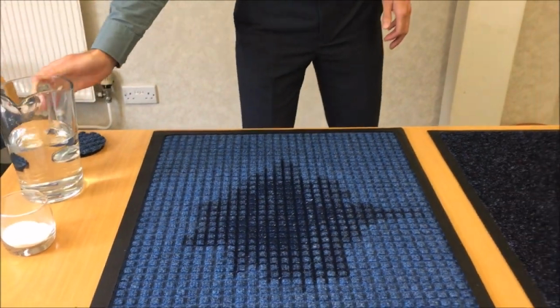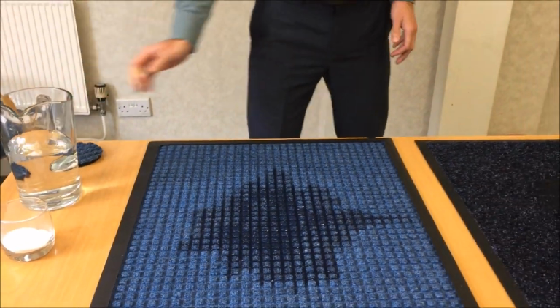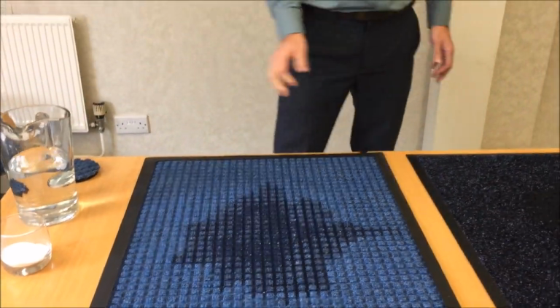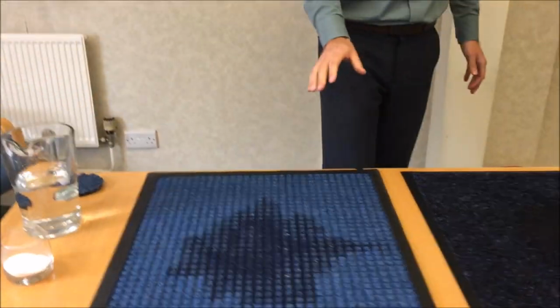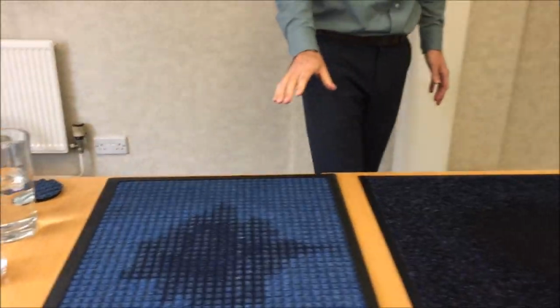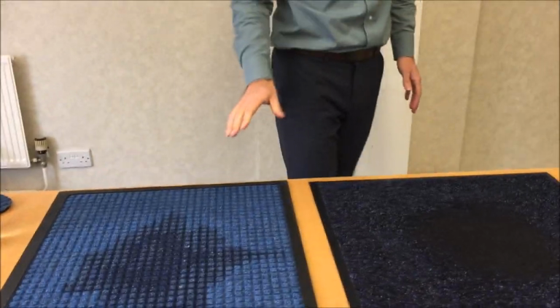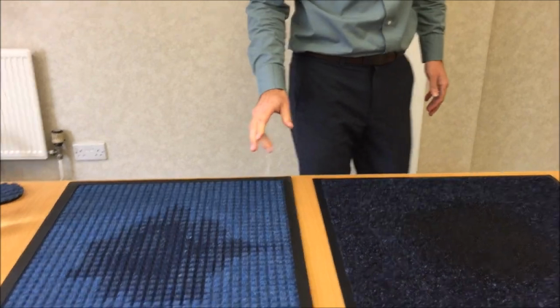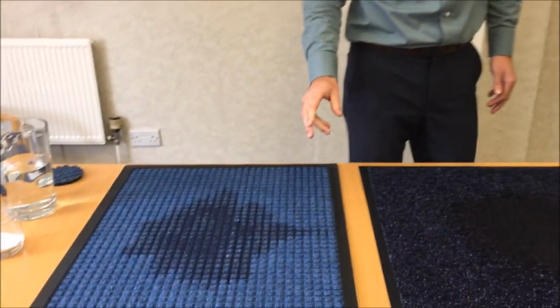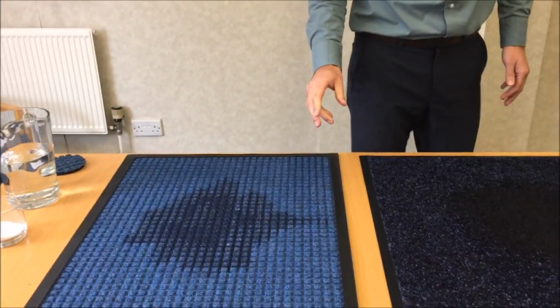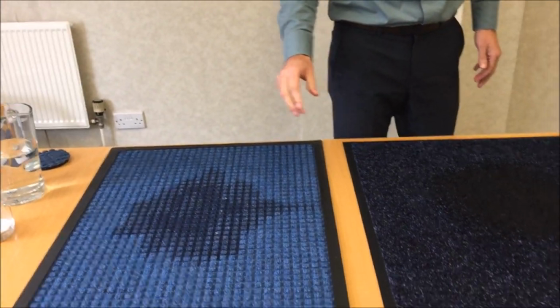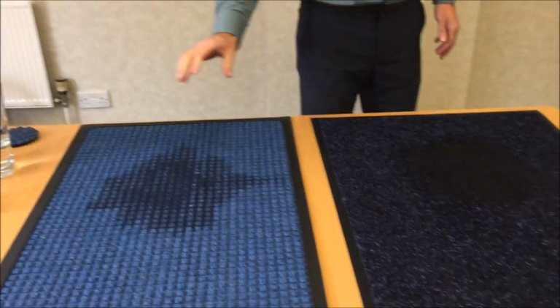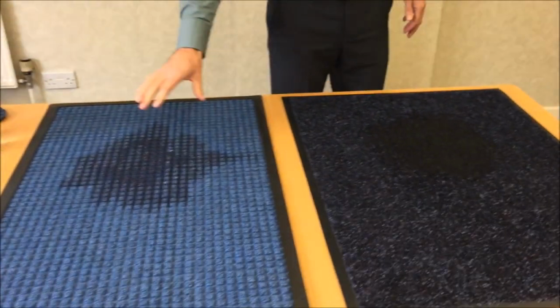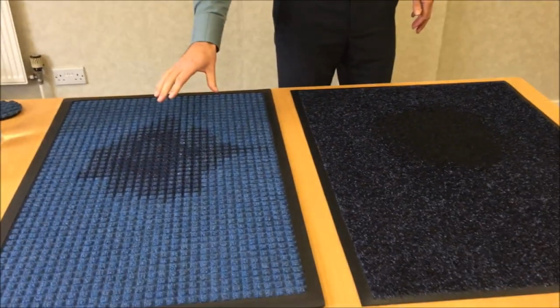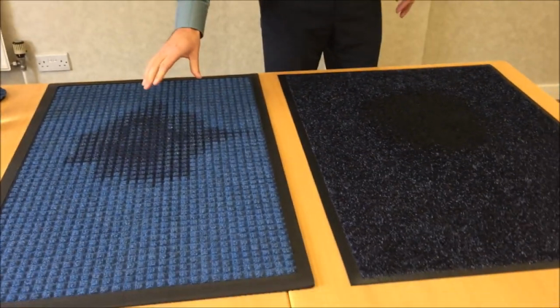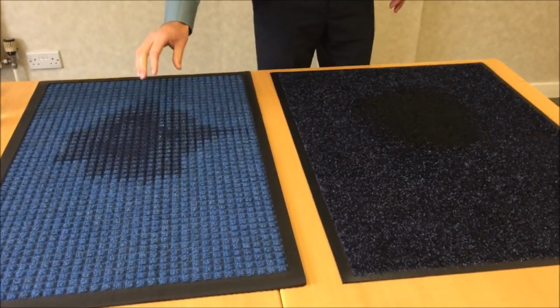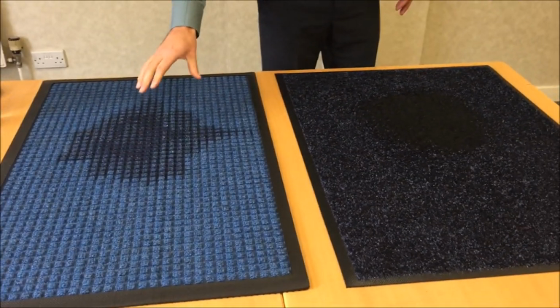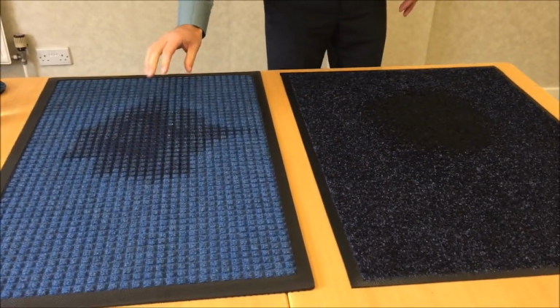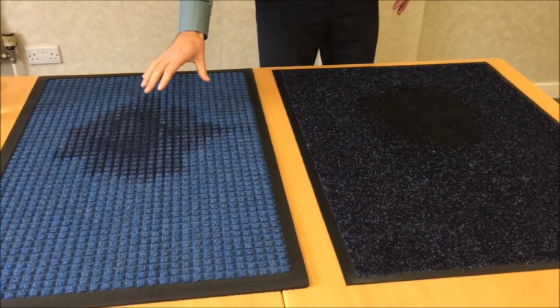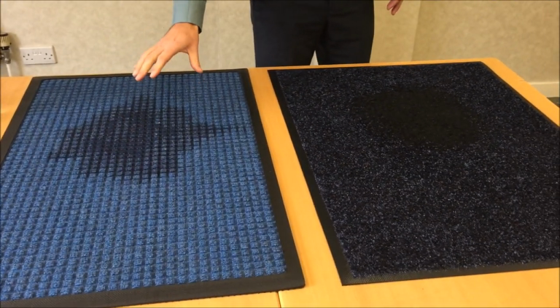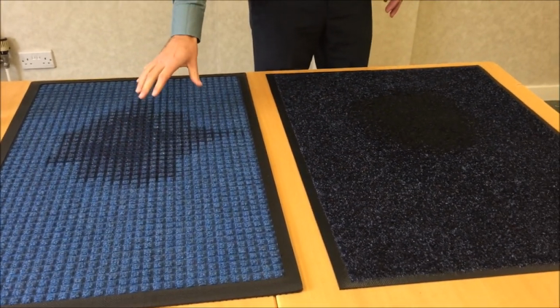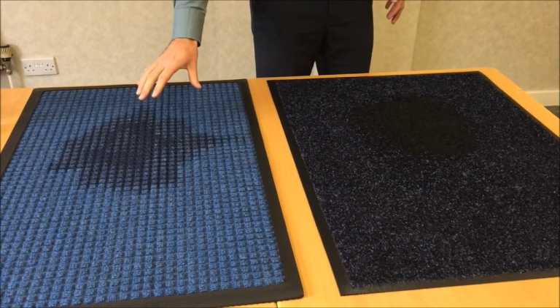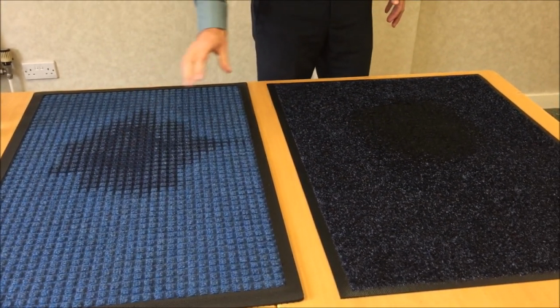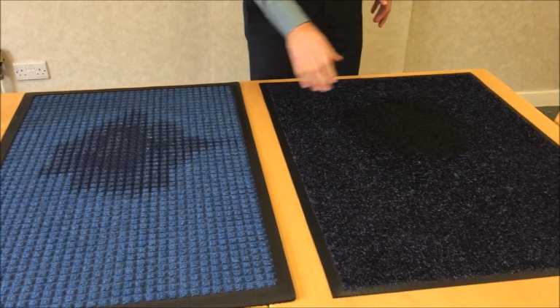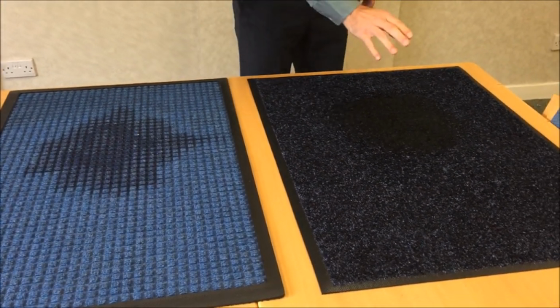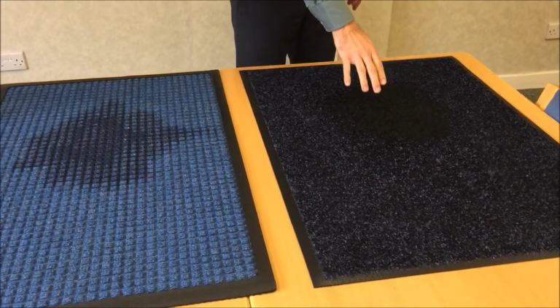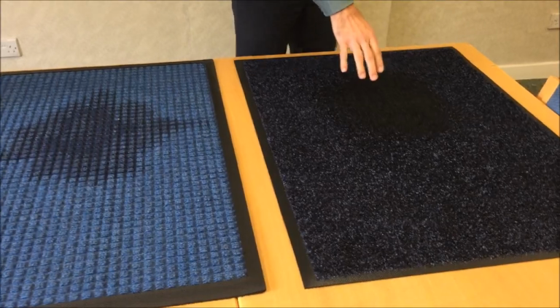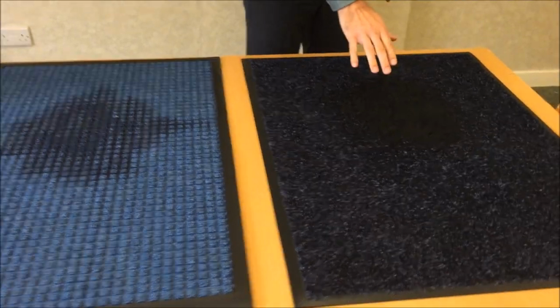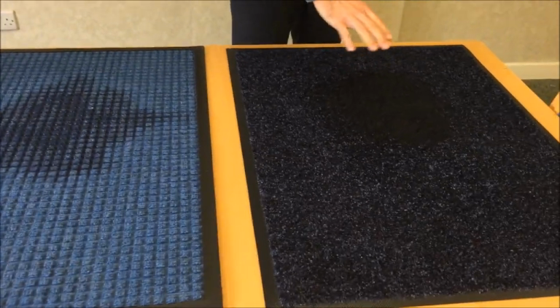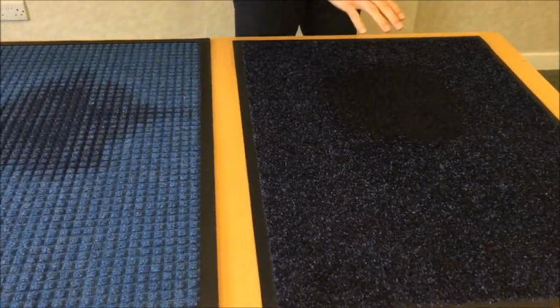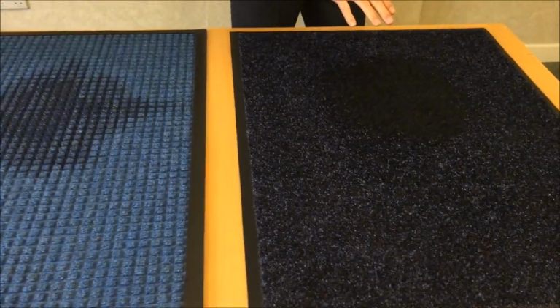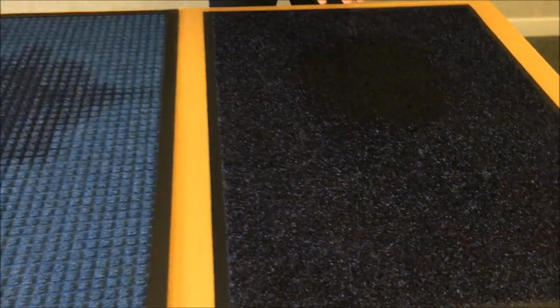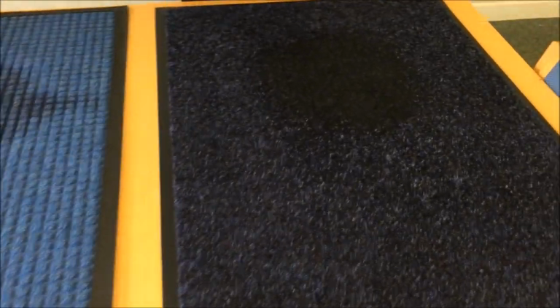Hopefully what you can see straight away is that on the Bi-Level Mat the water has actually gone to the bottom of the mat, whereas on the Traditional Mat it is actually sitting on top.